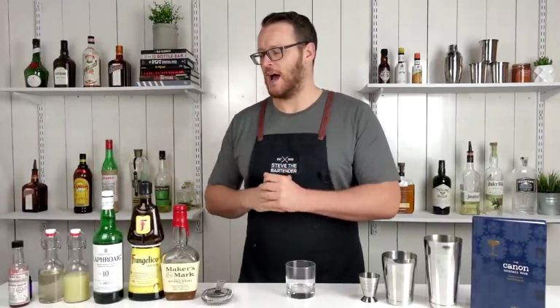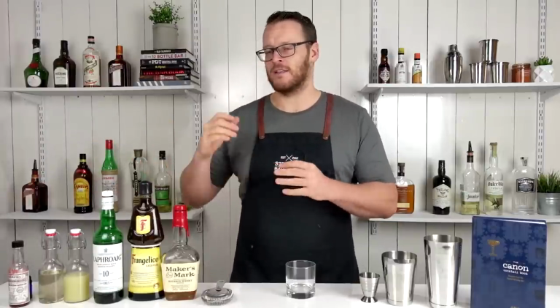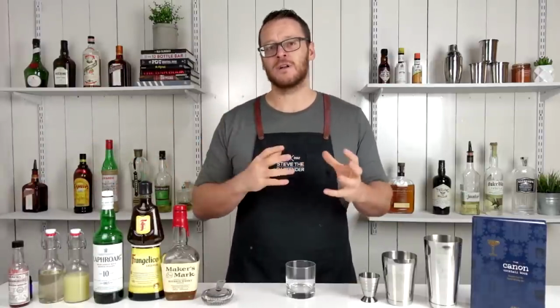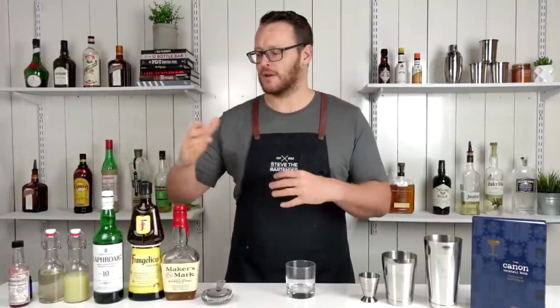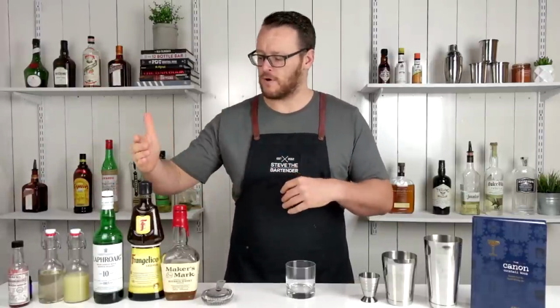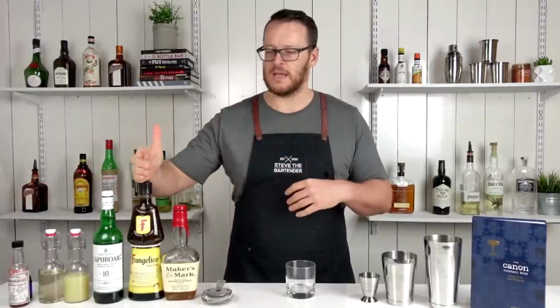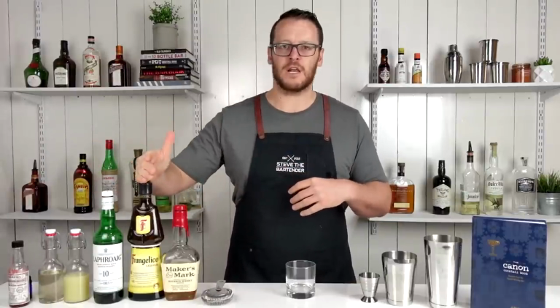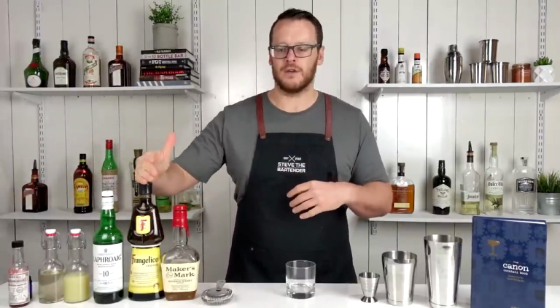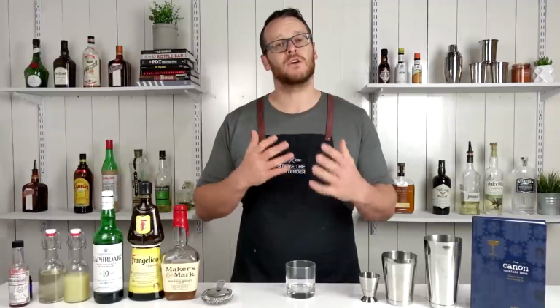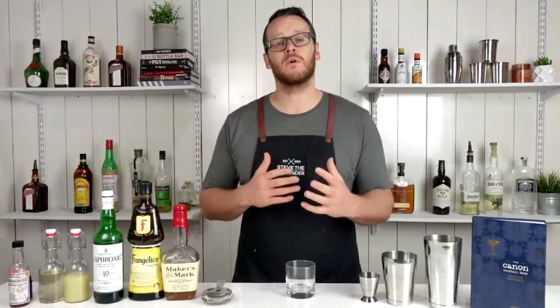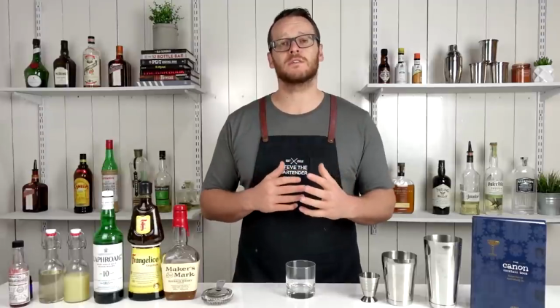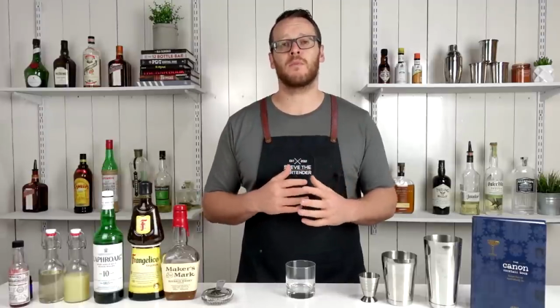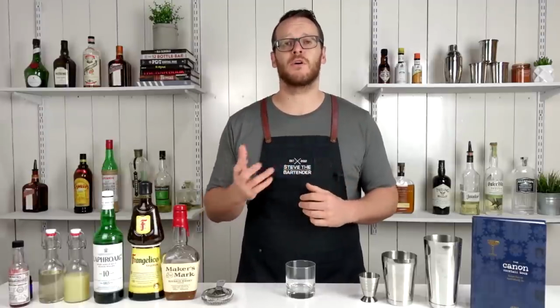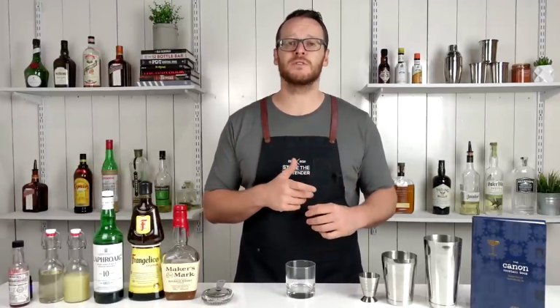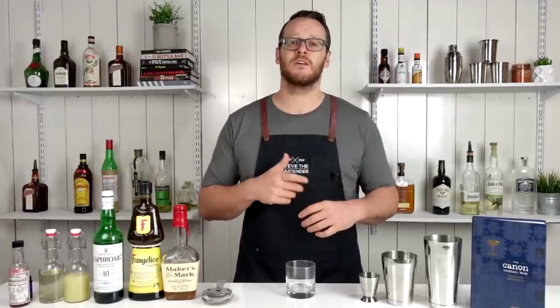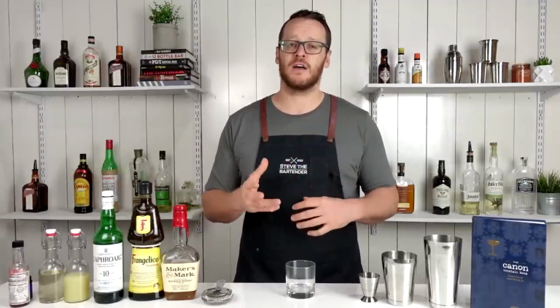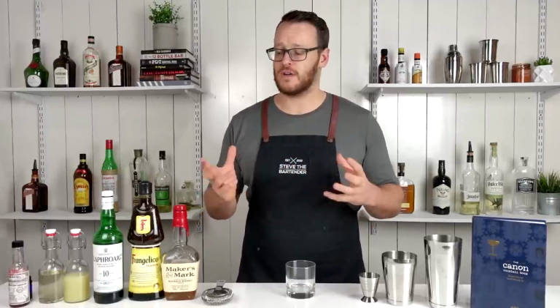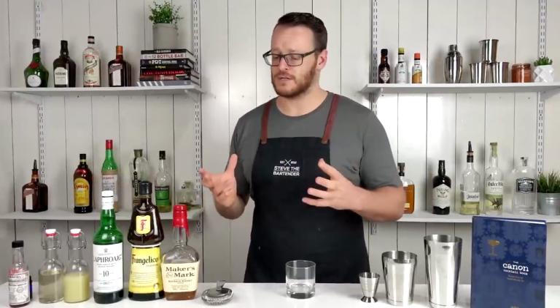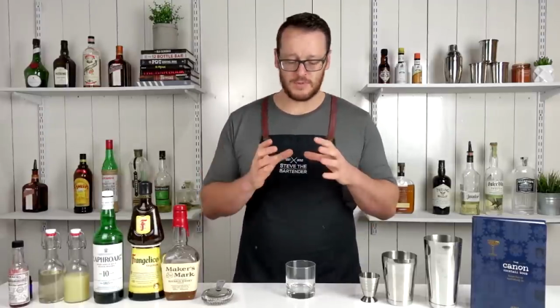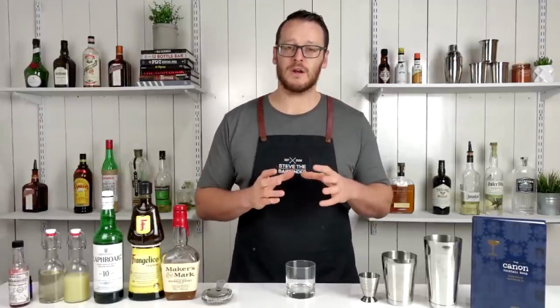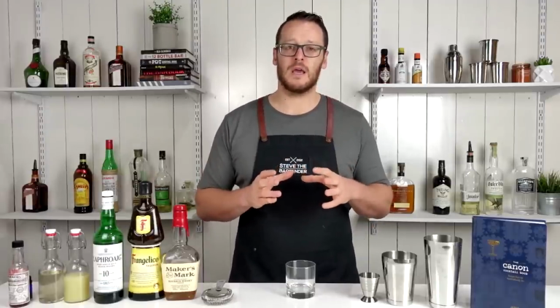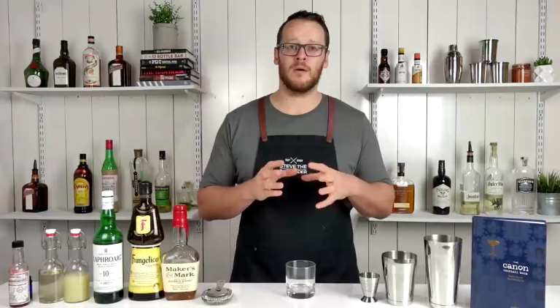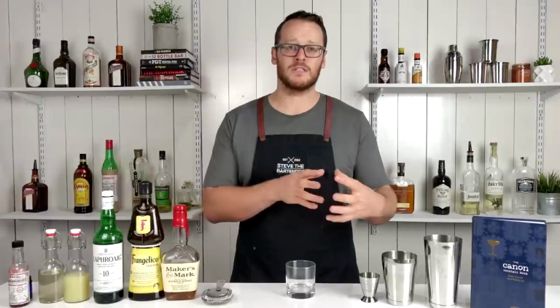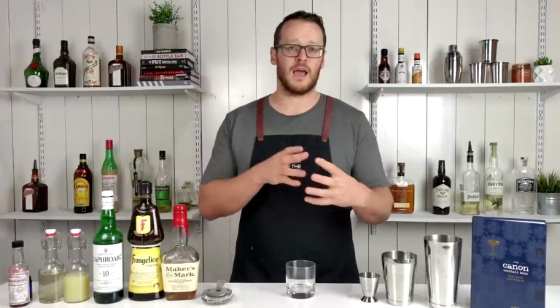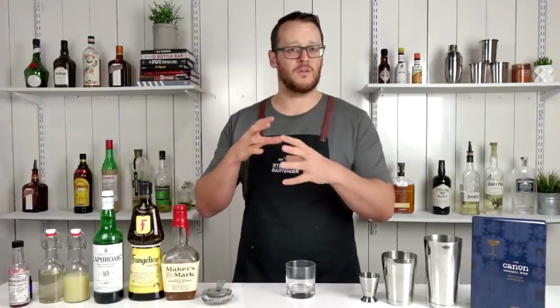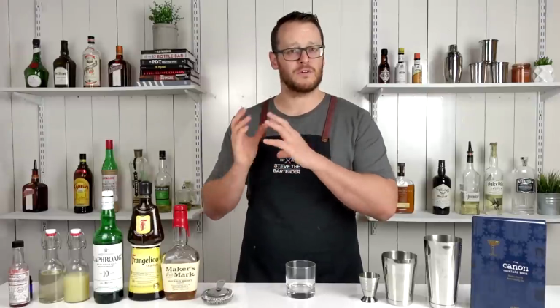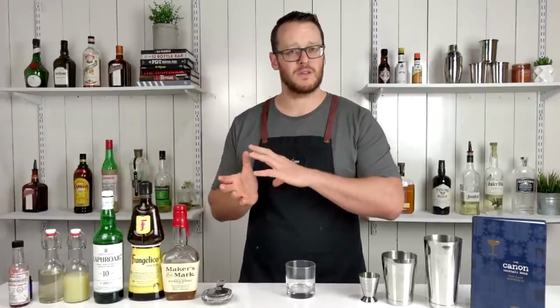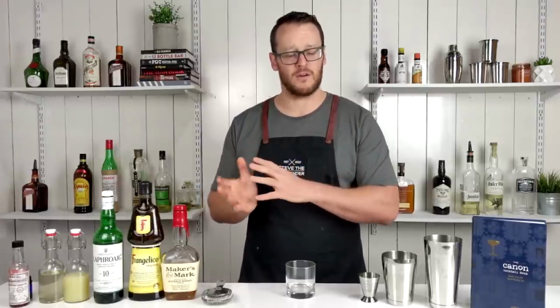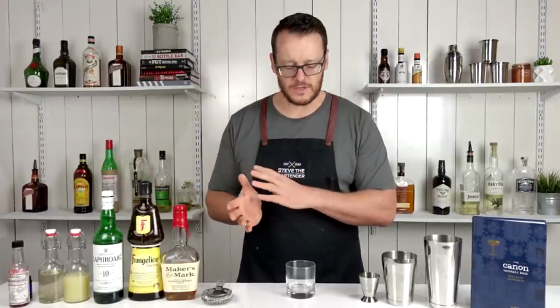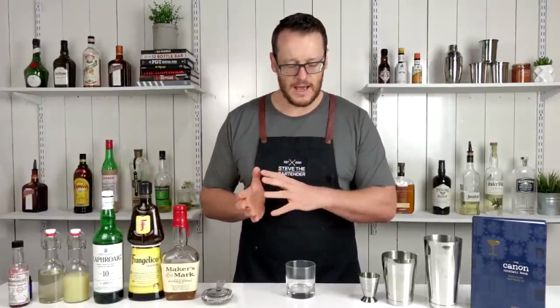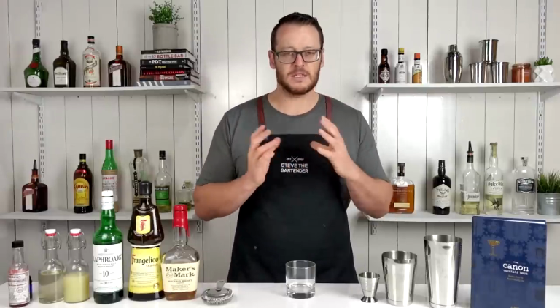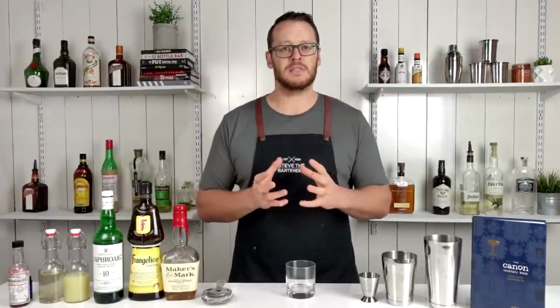The hazelnut component comes from the Frangelico. This cocktail was suggested by one of my Patreon patrons, Stefan — so thank you very much. The particular recipe he suggested, and the original recipe I found on a website, is a Bourbon Sour.